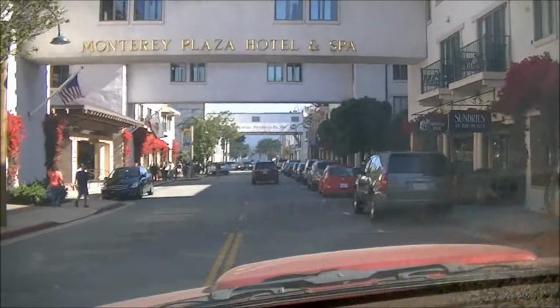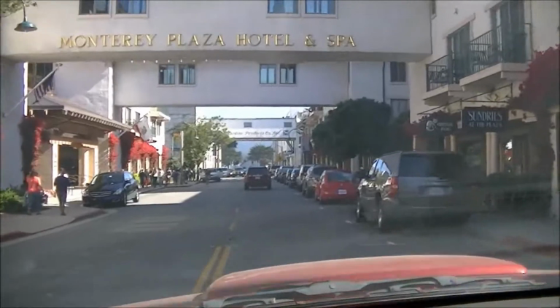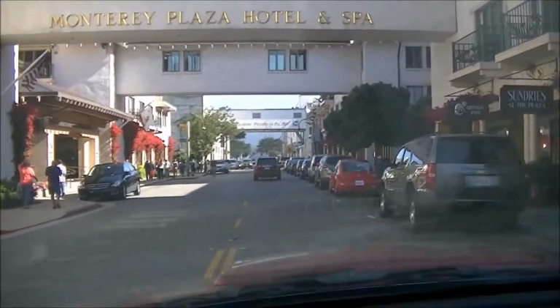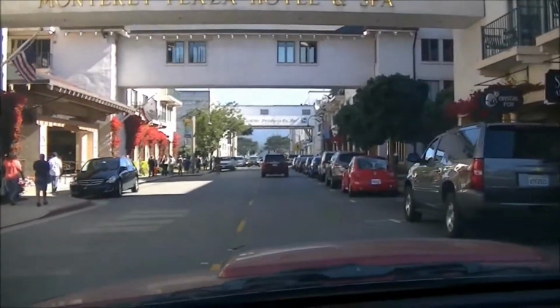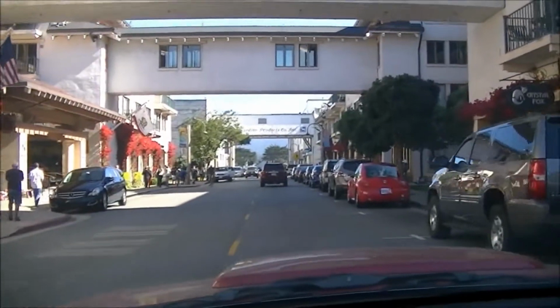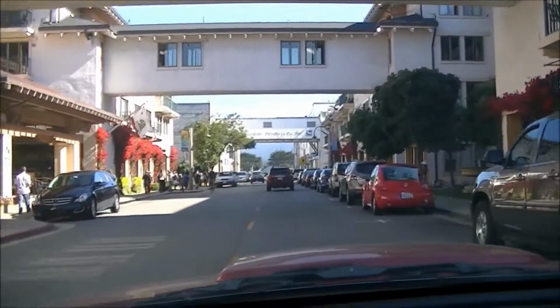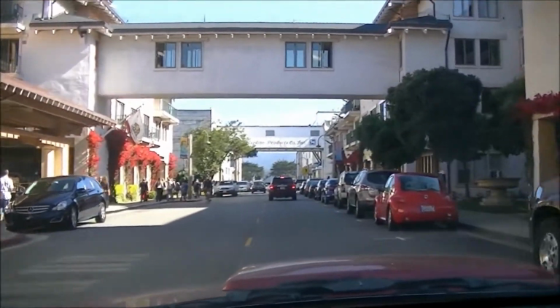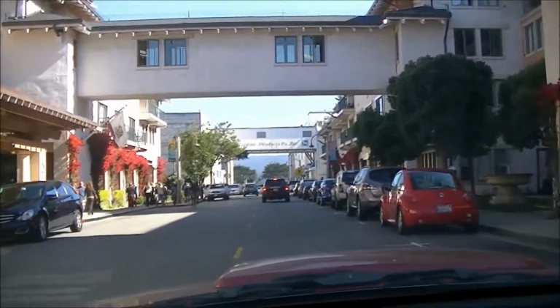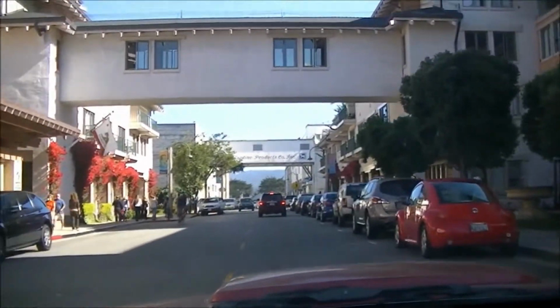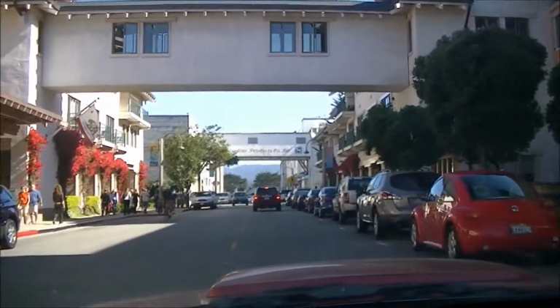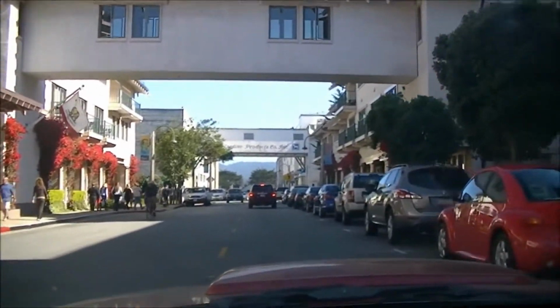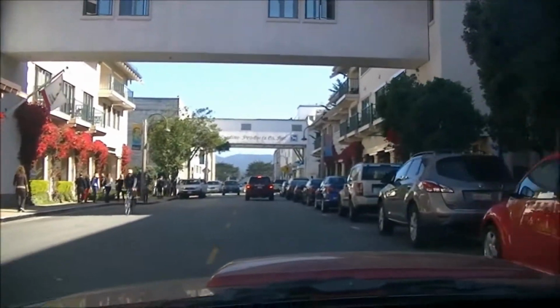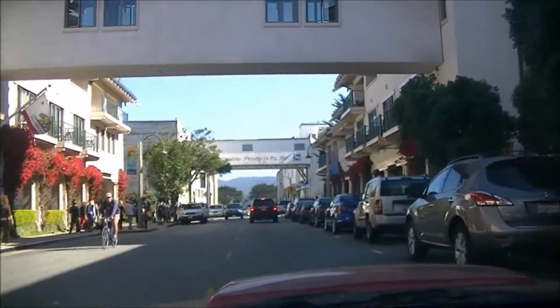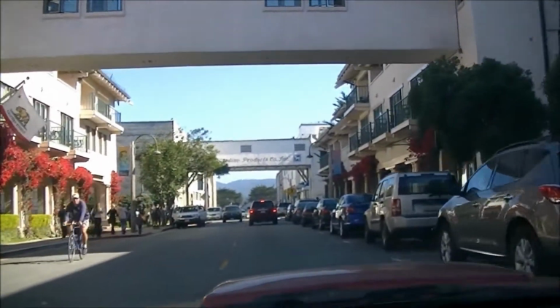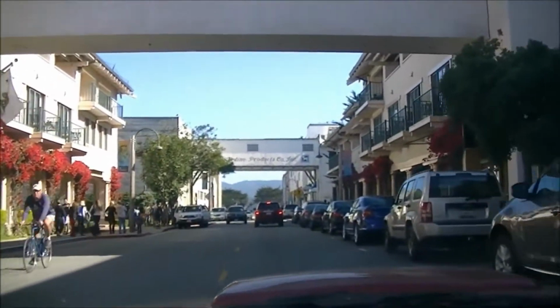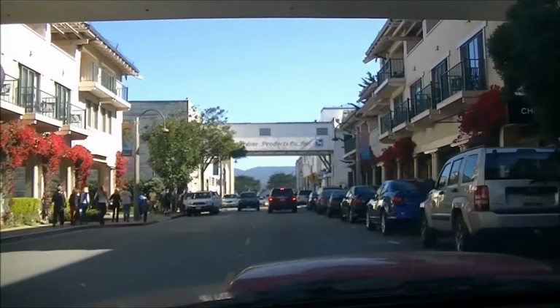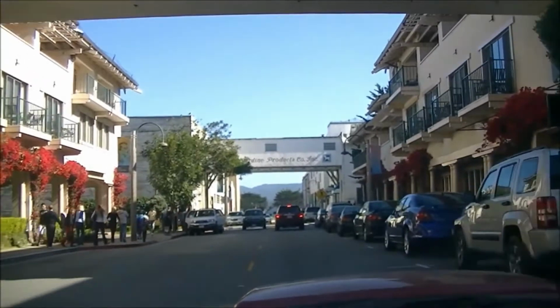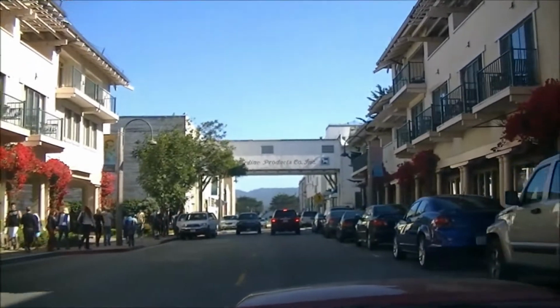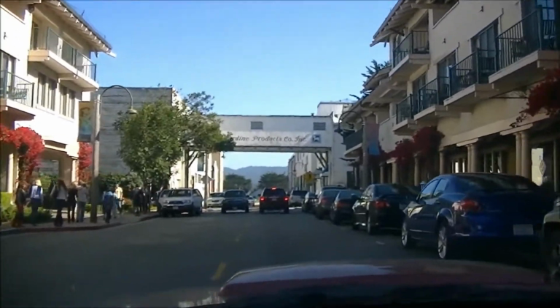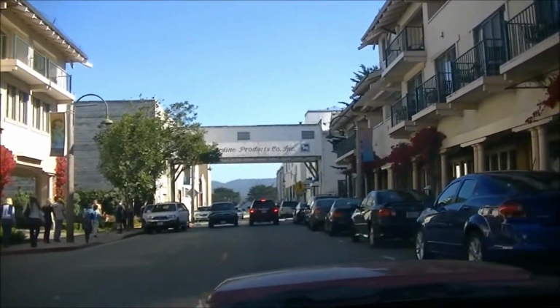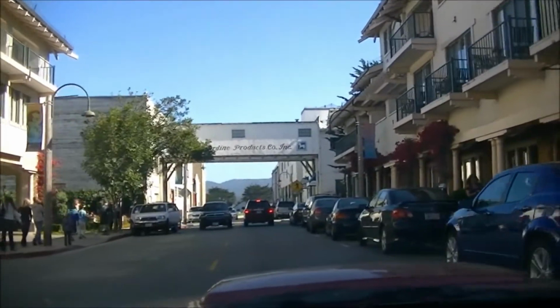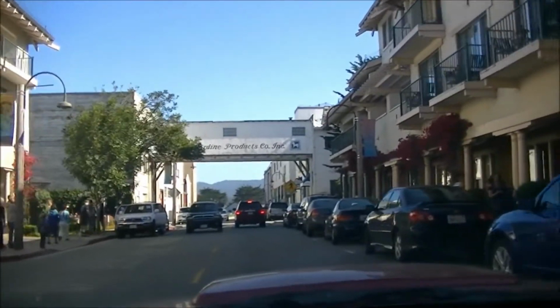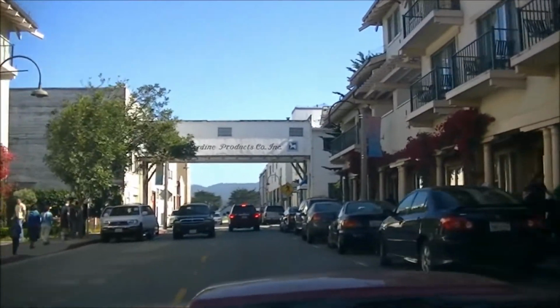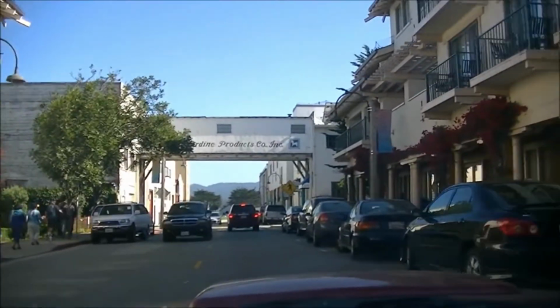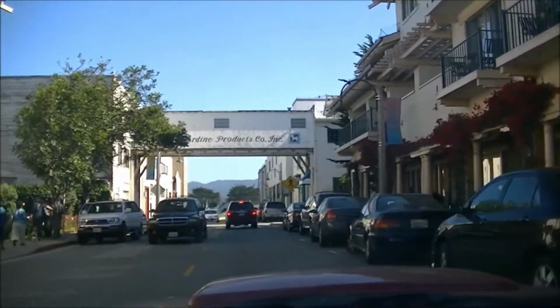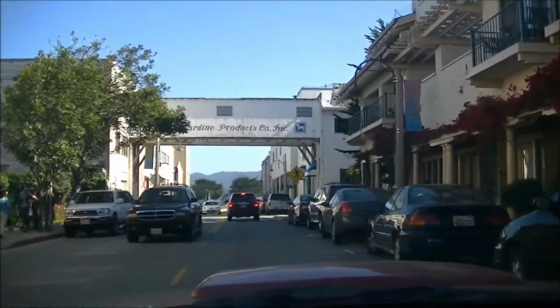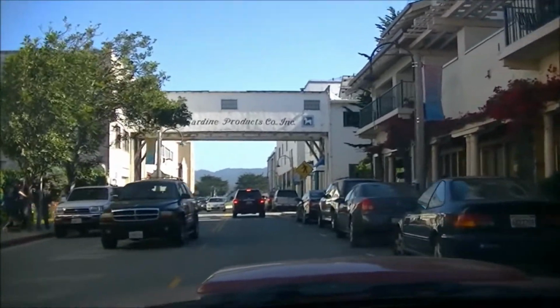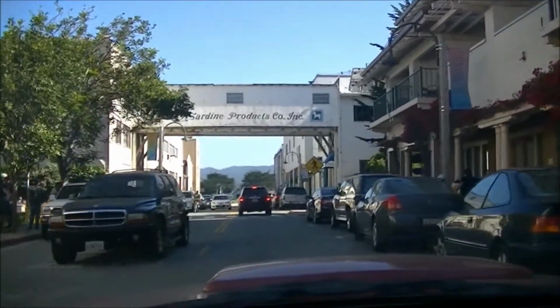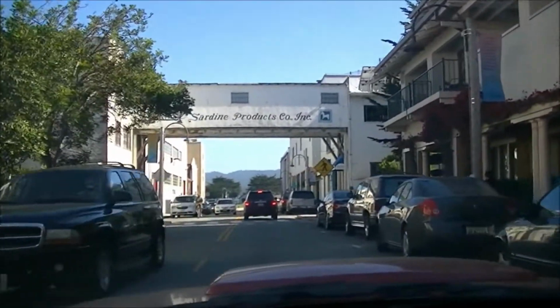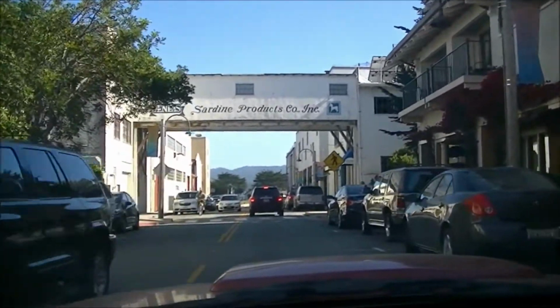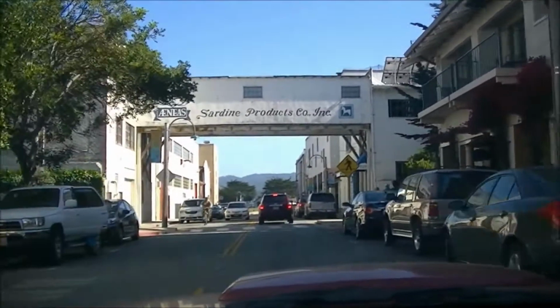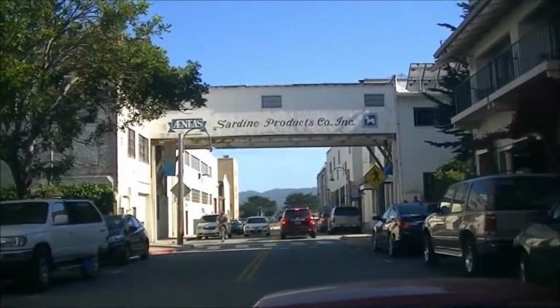This is Cannery Row, down through here in downtown Monterey, just down from Fisherman's Wharf. There's a big car show going on that's stopping us from seeing a lot of the rest of it right now.